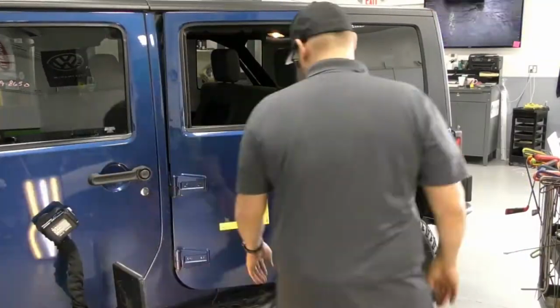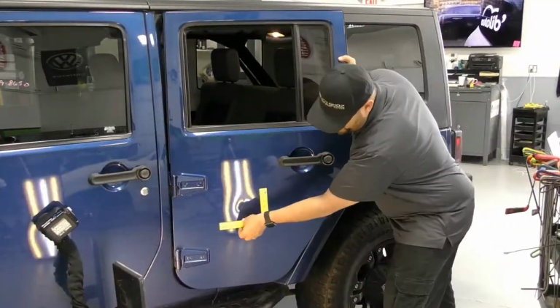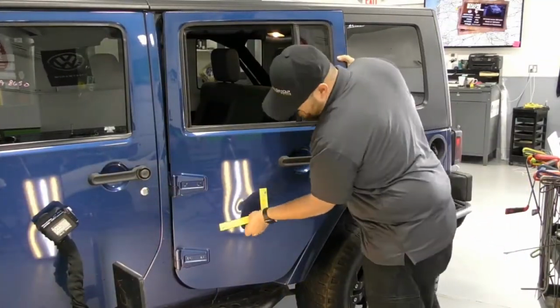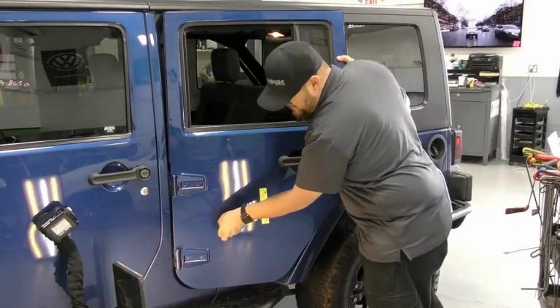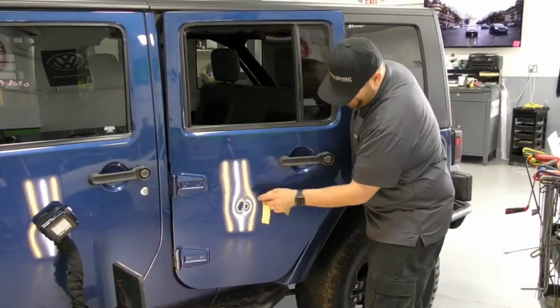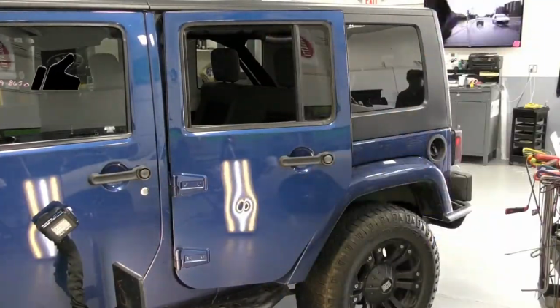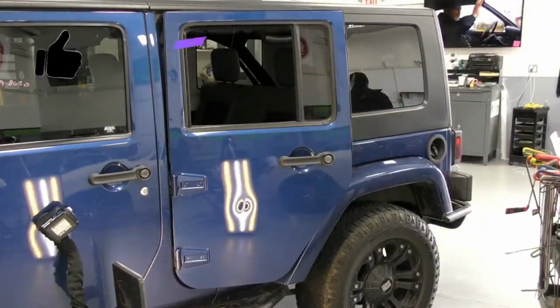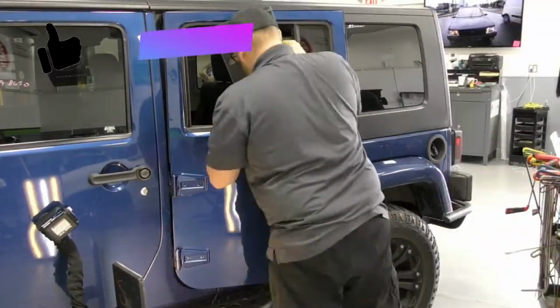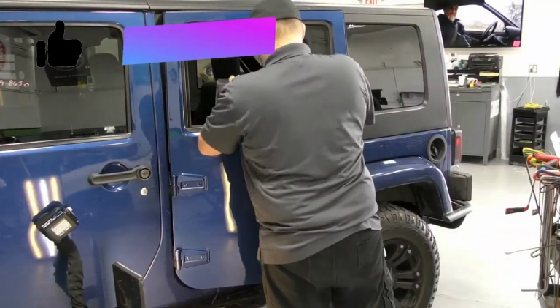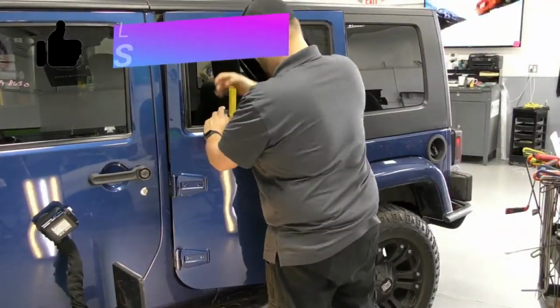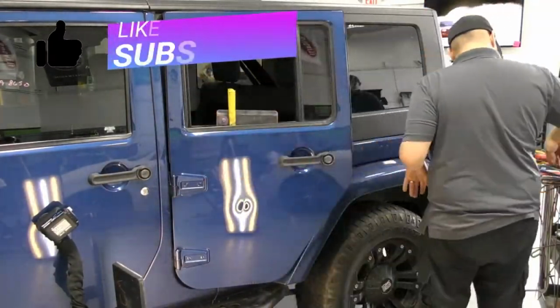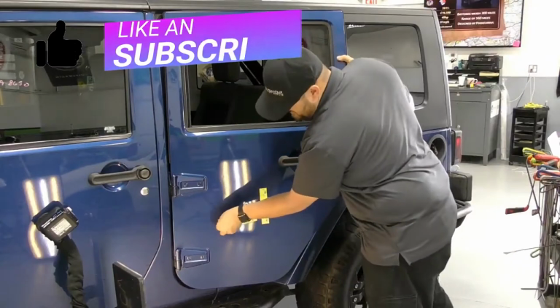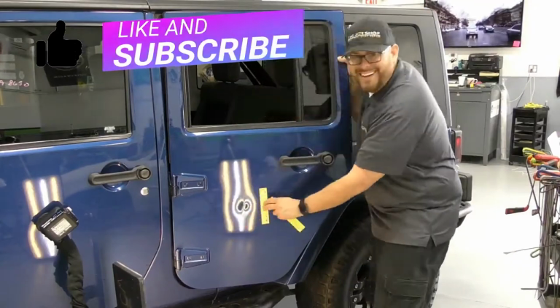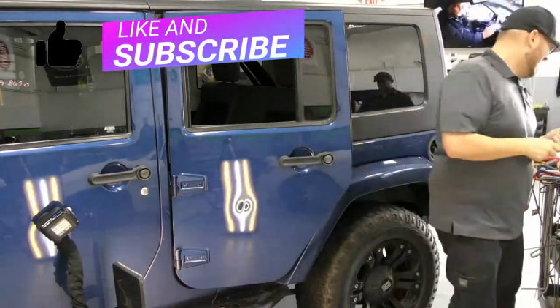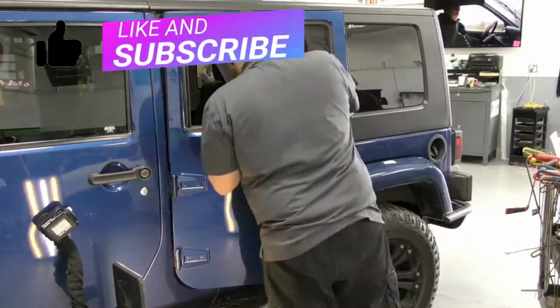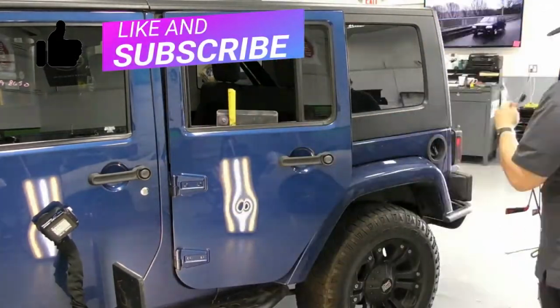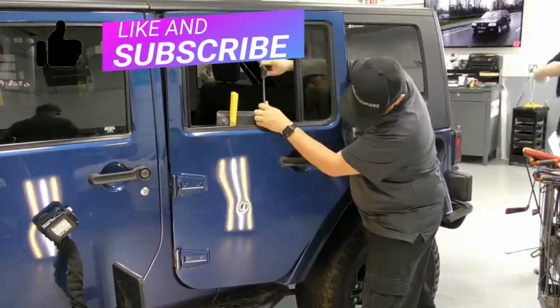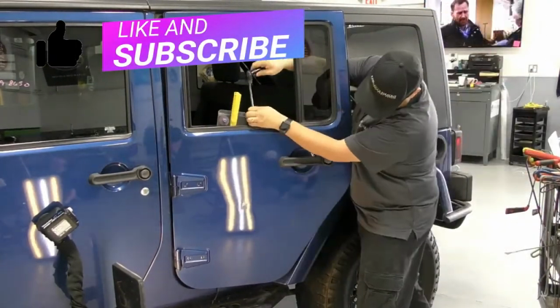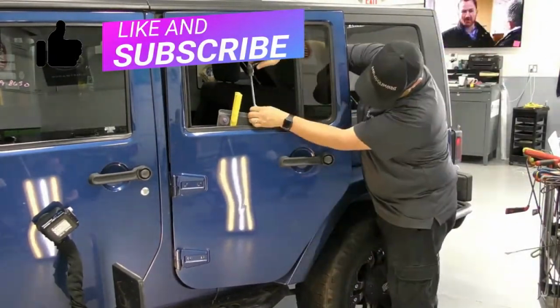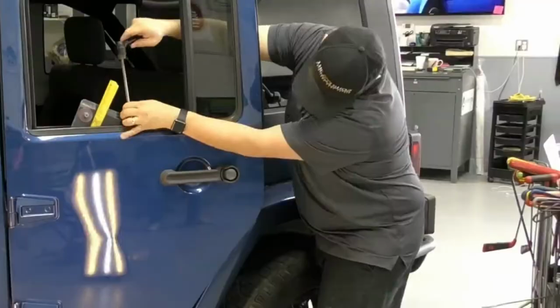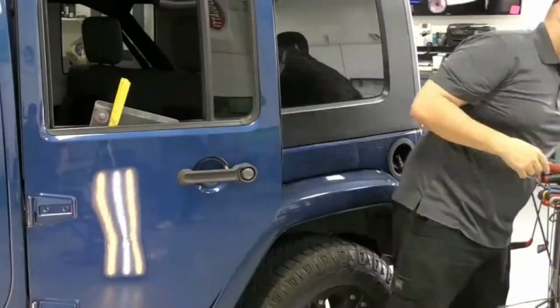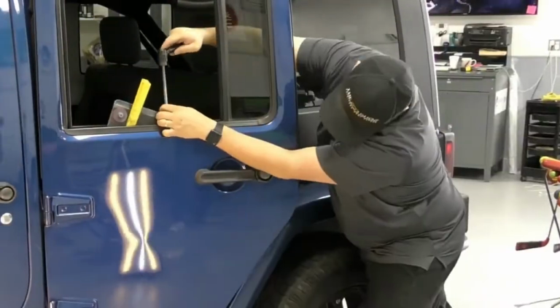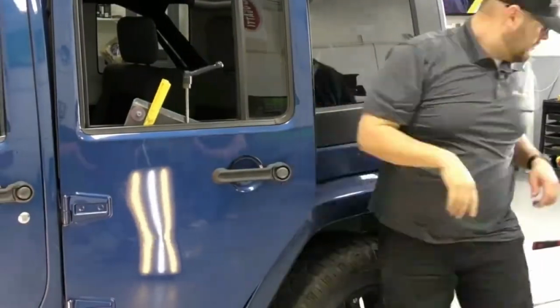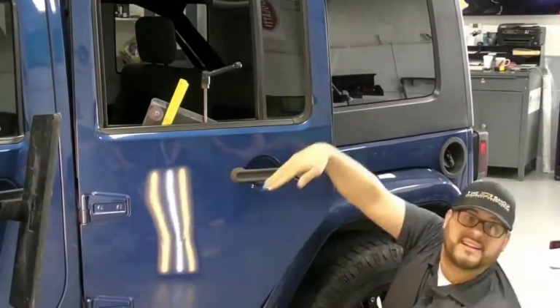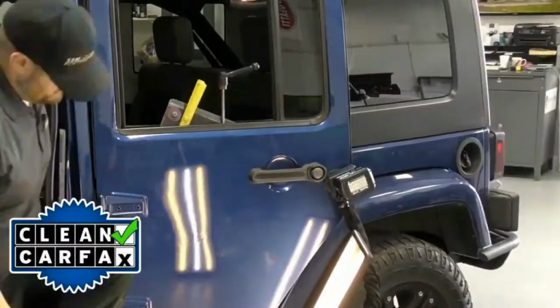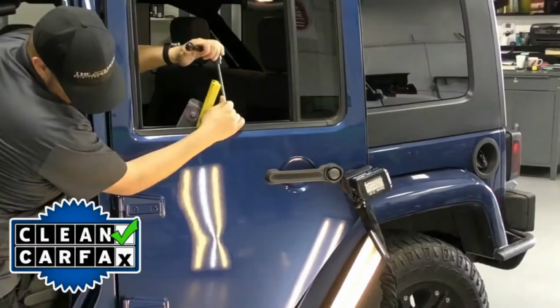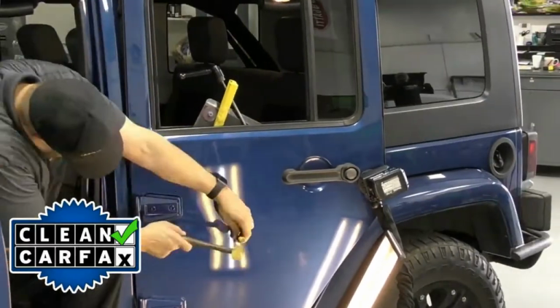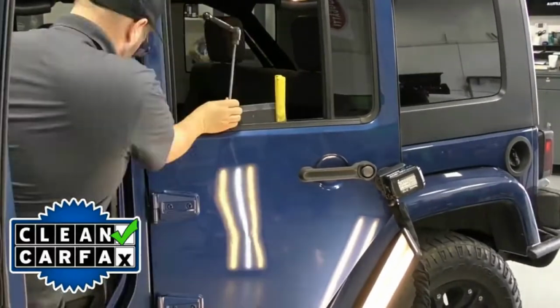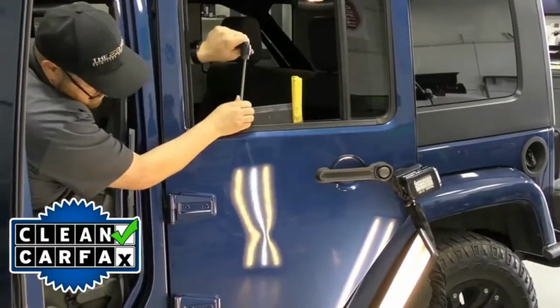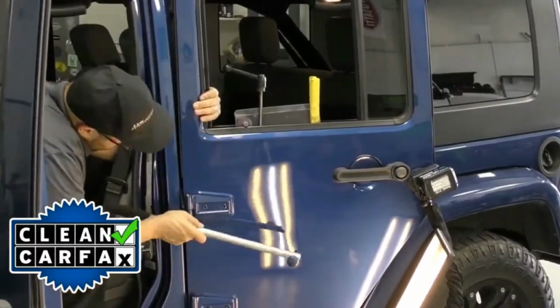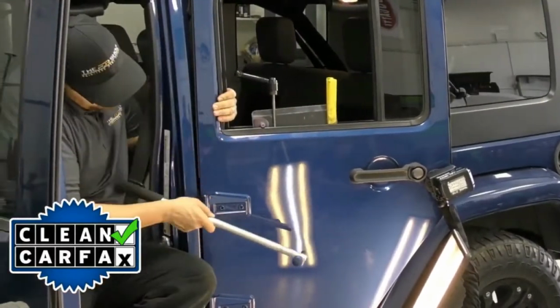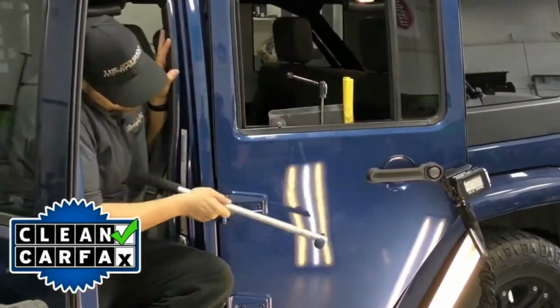Paintless dent repair is the best way to have your door dings, minor dents, or even hail damage repaired because we leave your vehicle's far superior factory paint intact, keeping a clean Carfax and preserving the highest value to your vehicle.